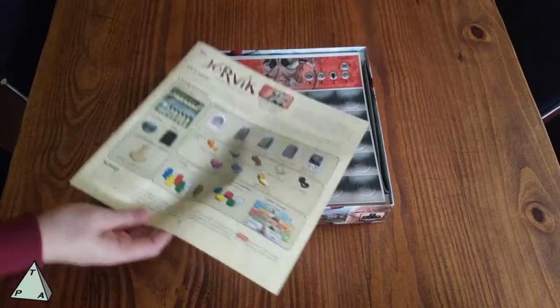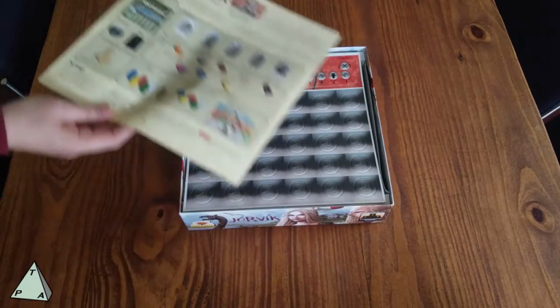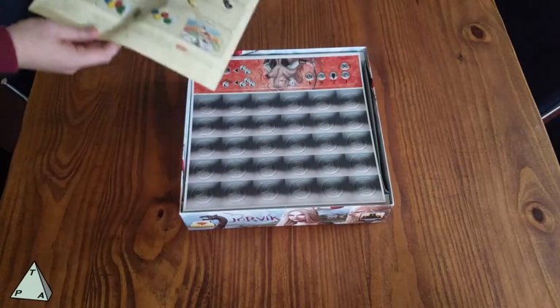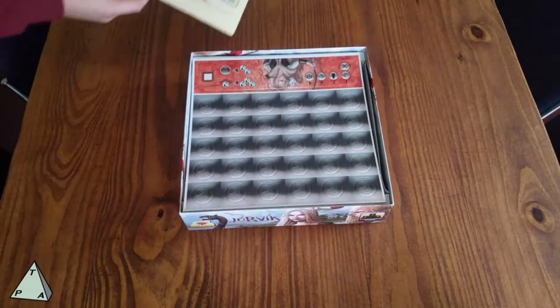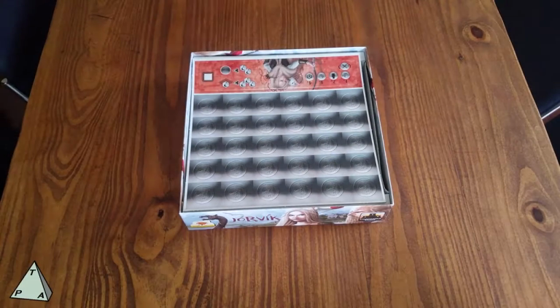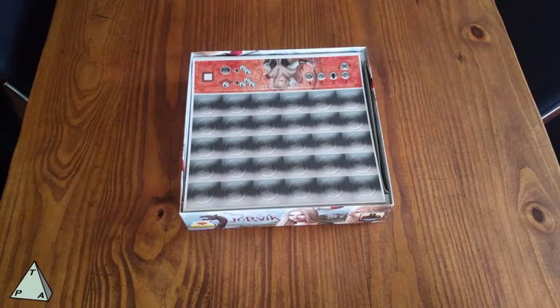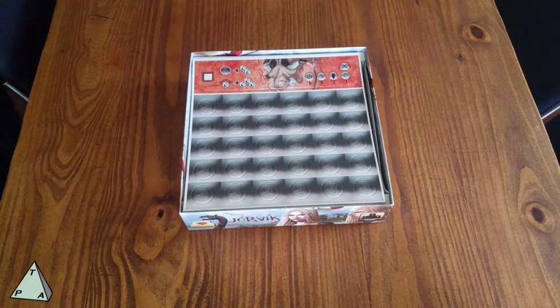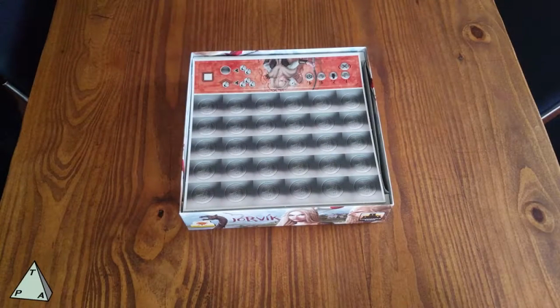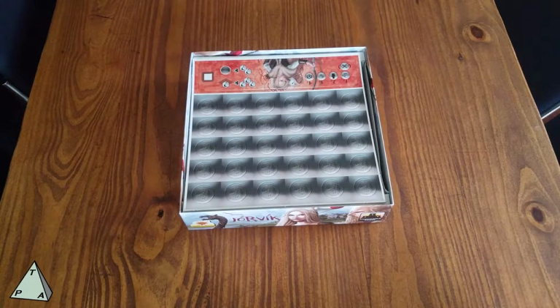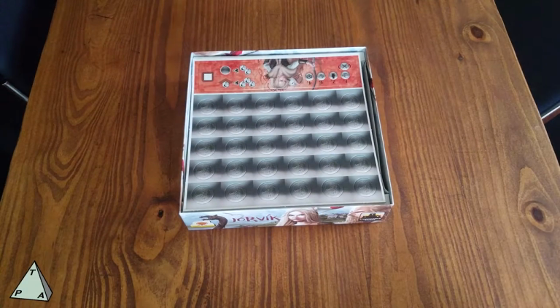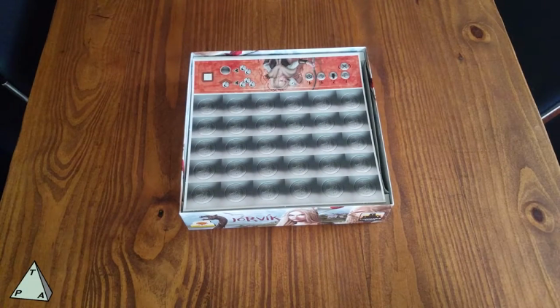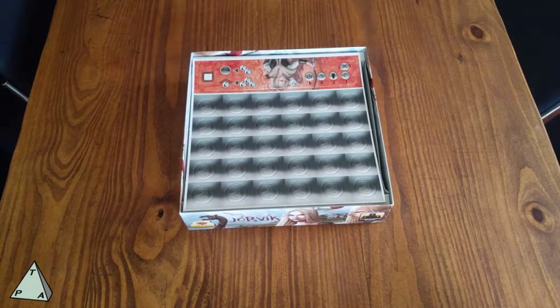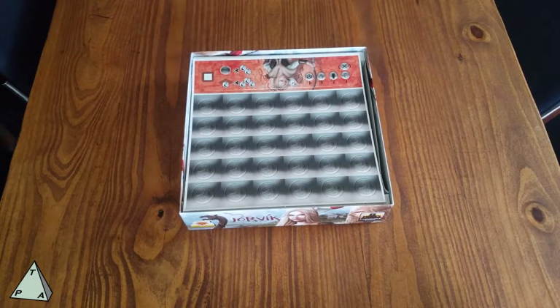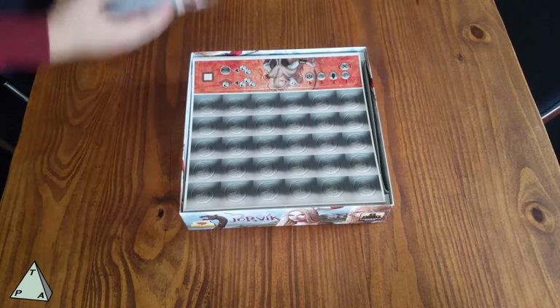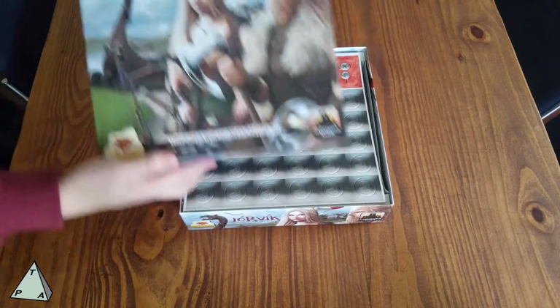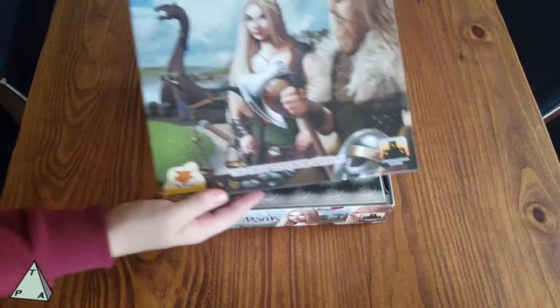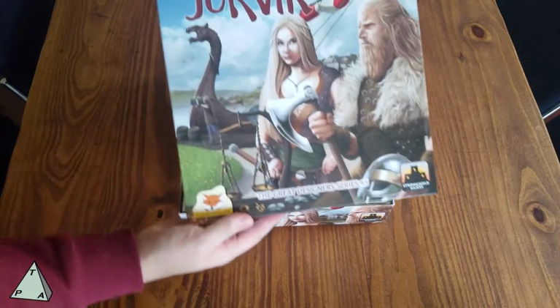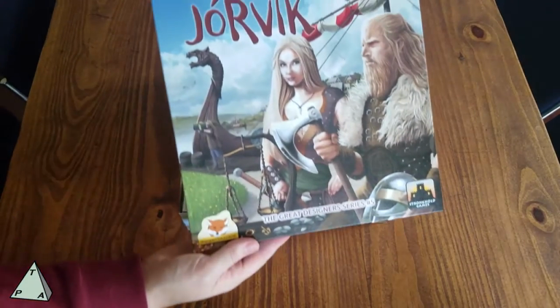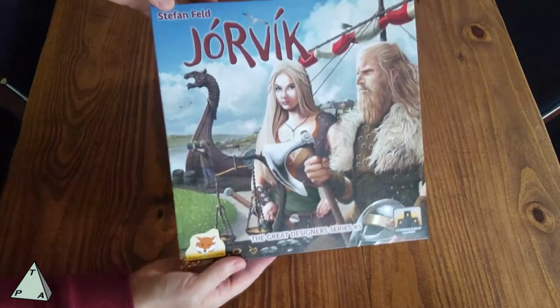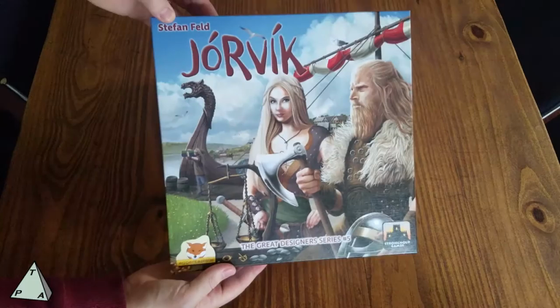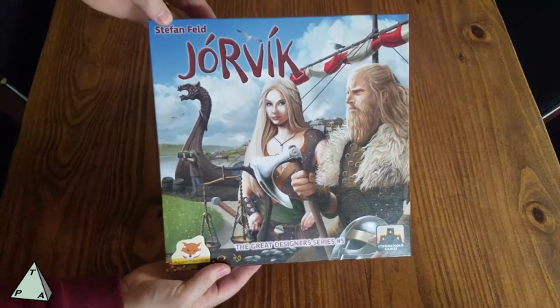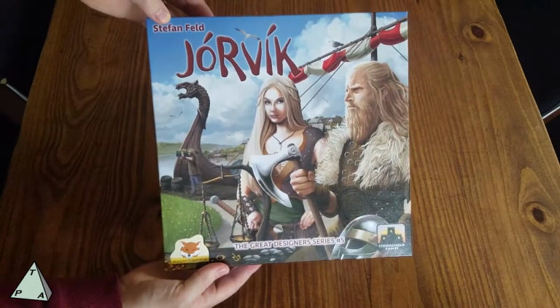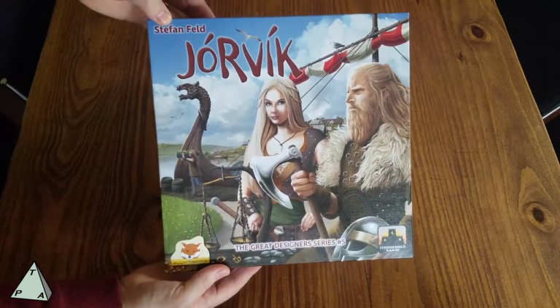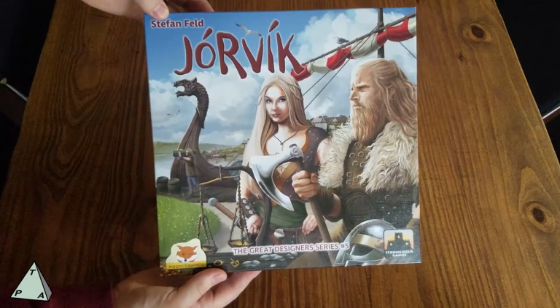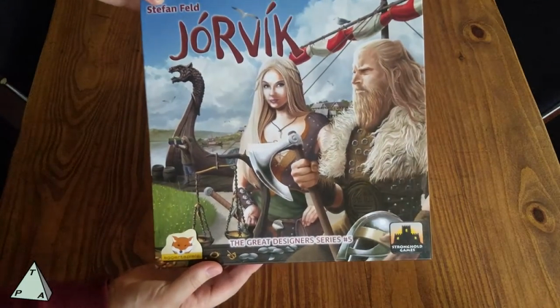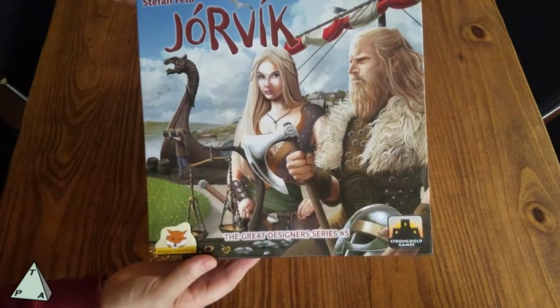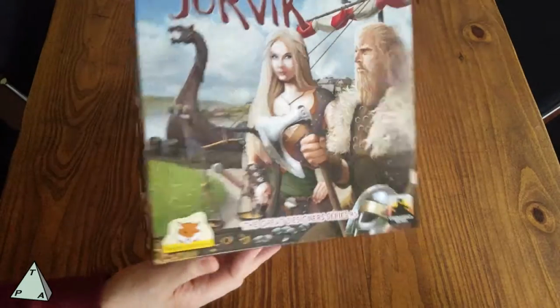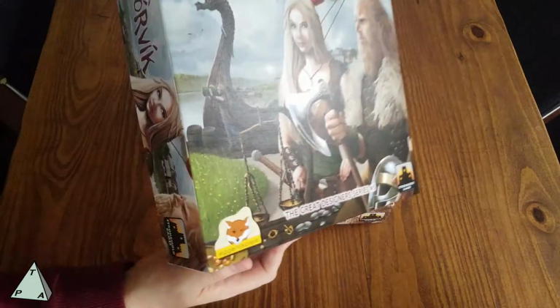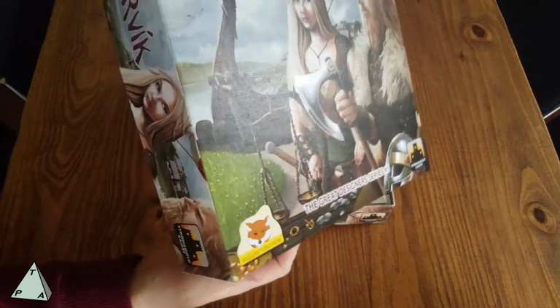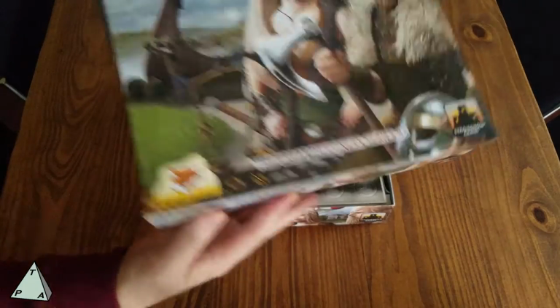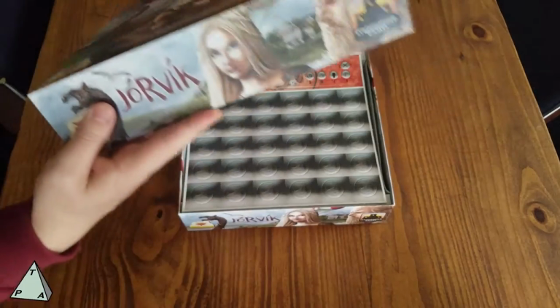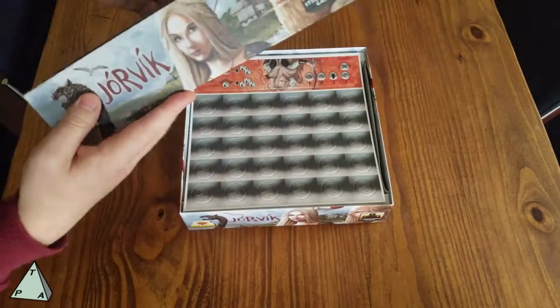Obviously very nice production. I'm going to pull this box lid back in here because the artwork is just stellar — just beautiful, beautiful artwork.